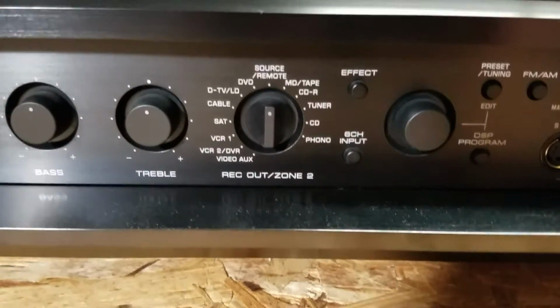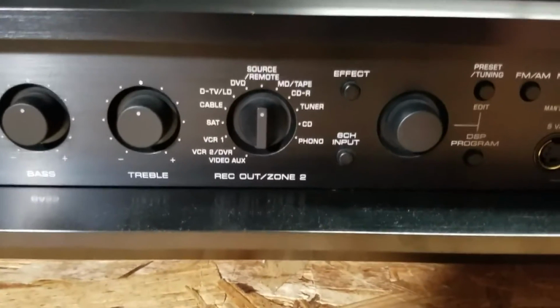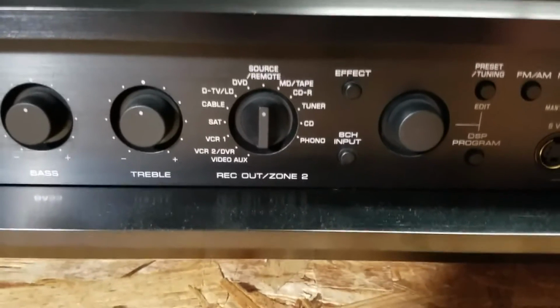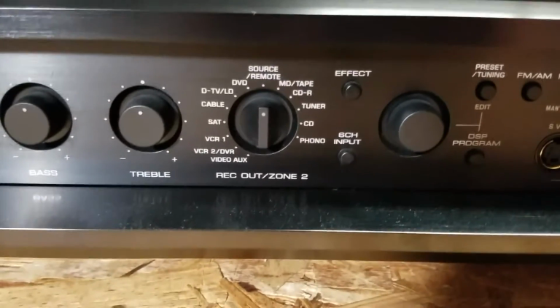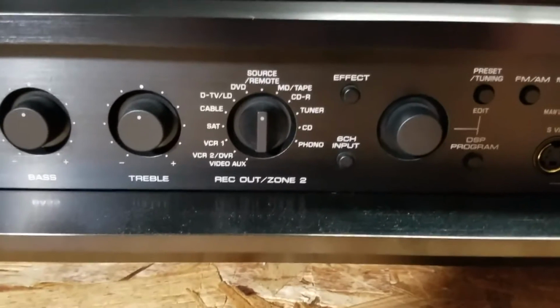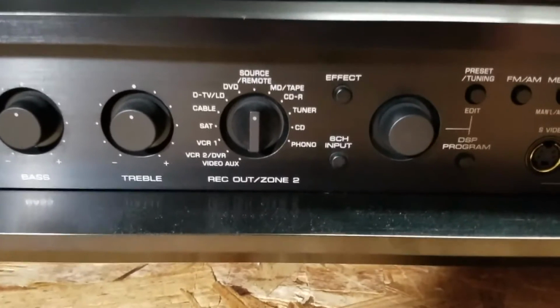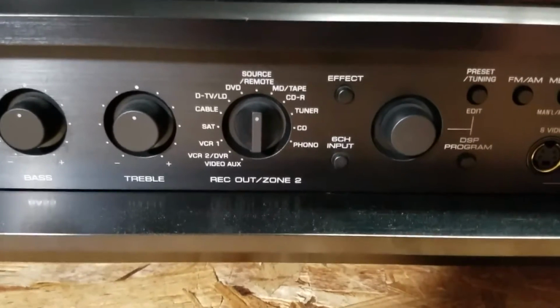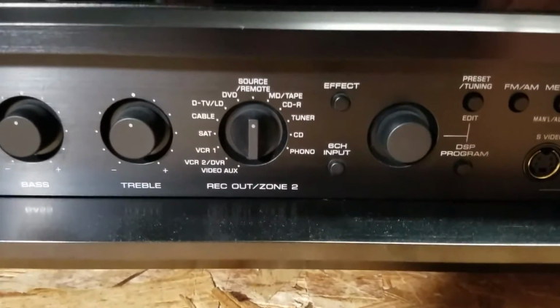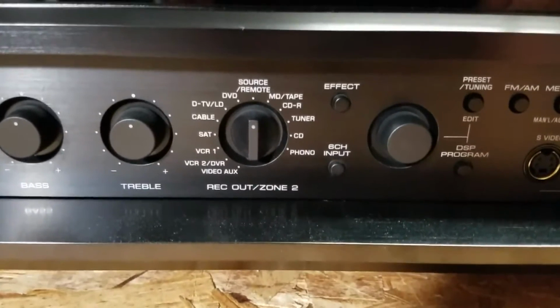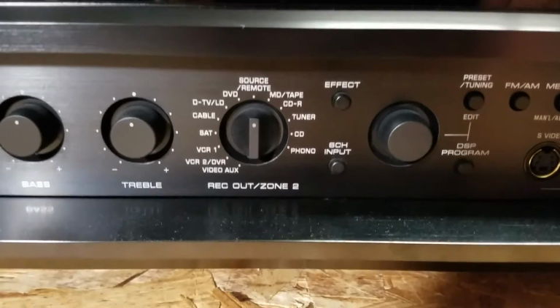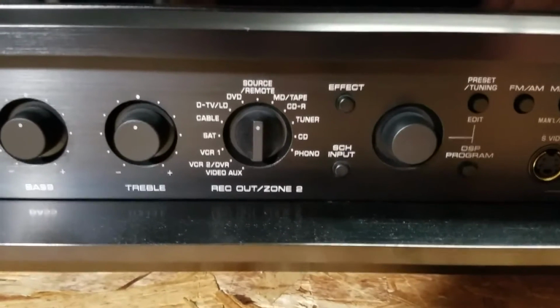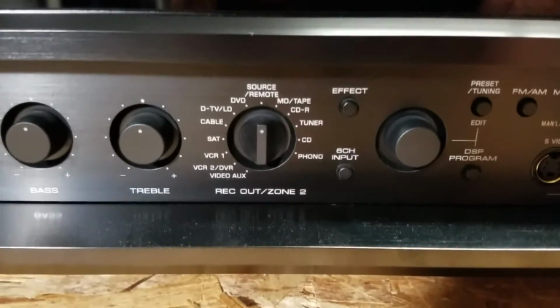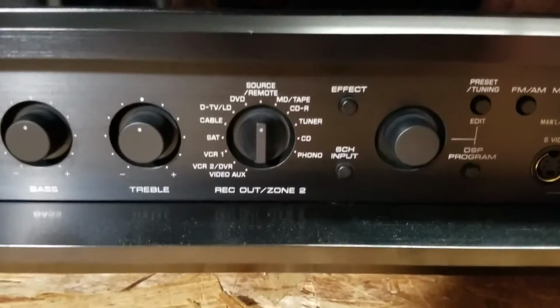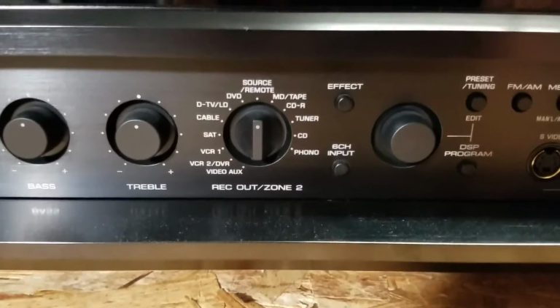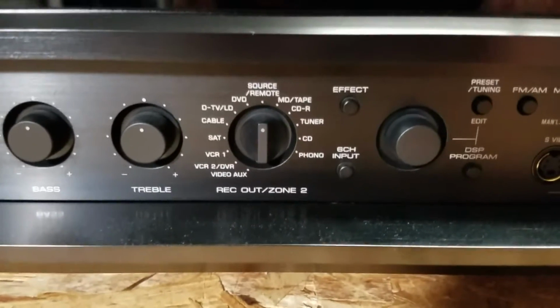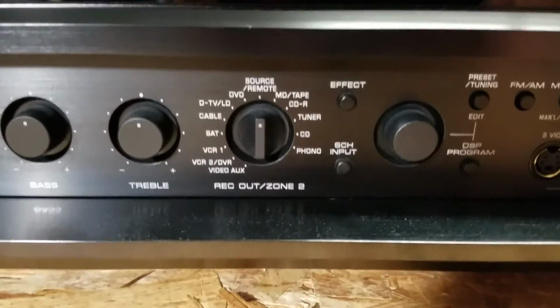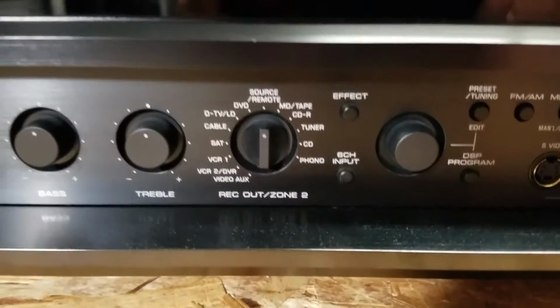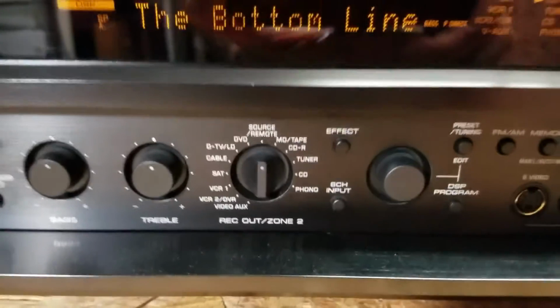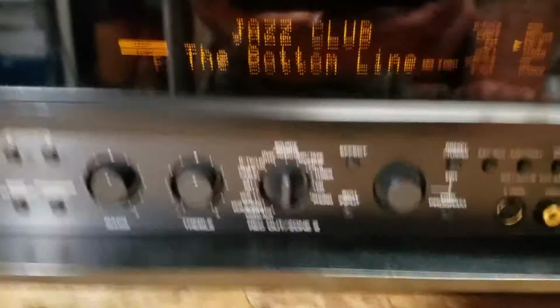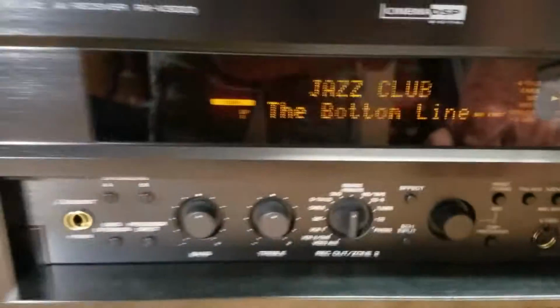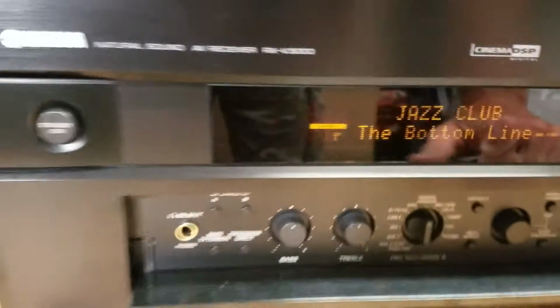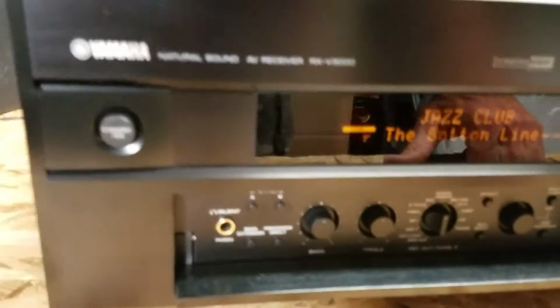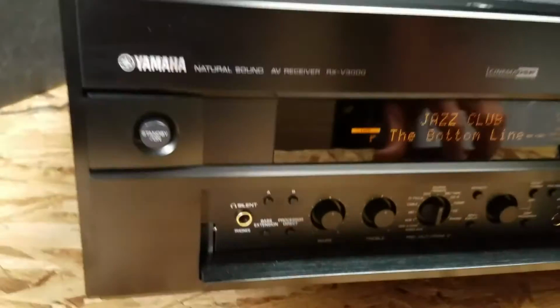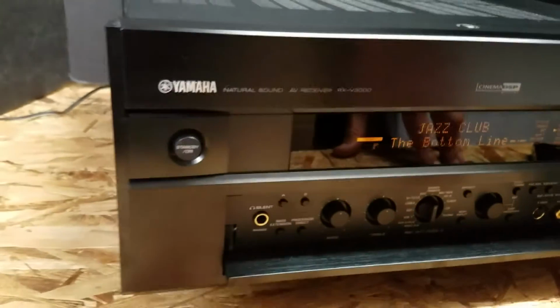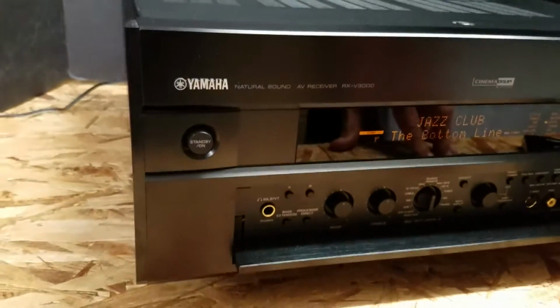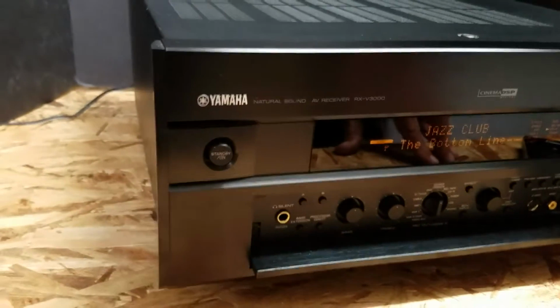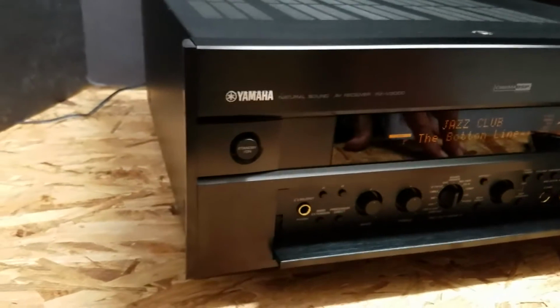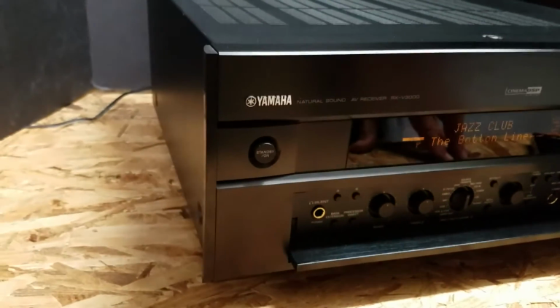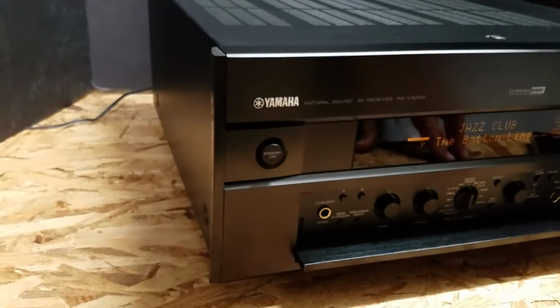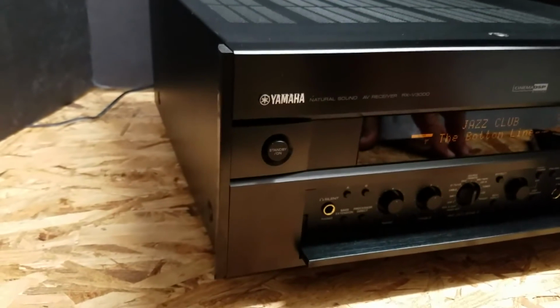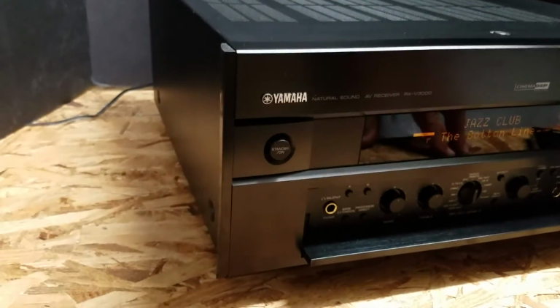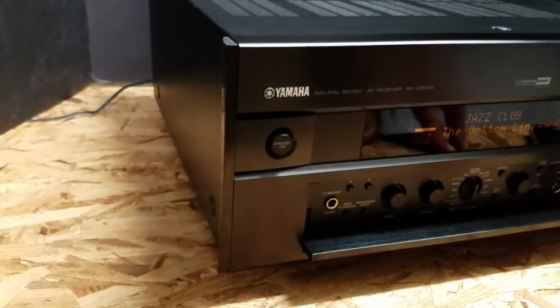Also, you have a phono mode, so if you have a record player and you're into vinyl and so forth, this is the system for you. Let me give you a quick close-up of everything because this thing is in absolutely beautiful shape.